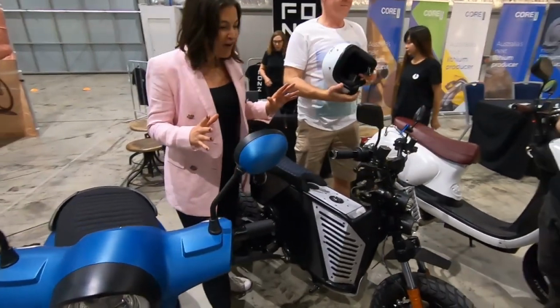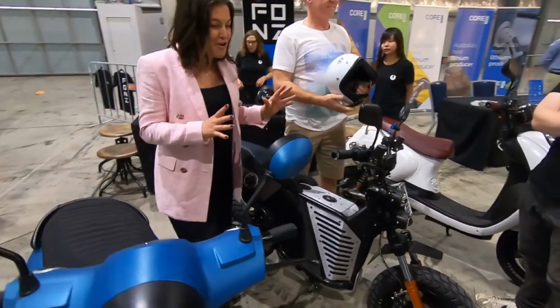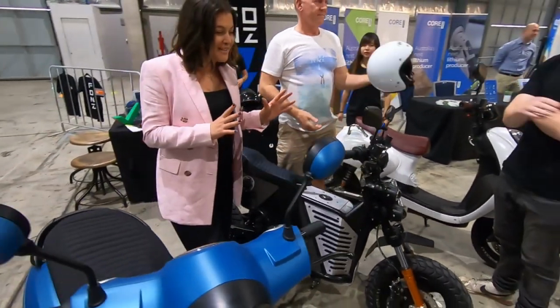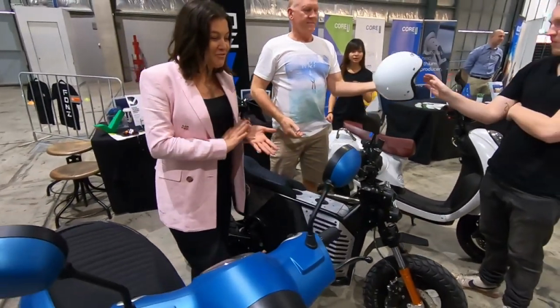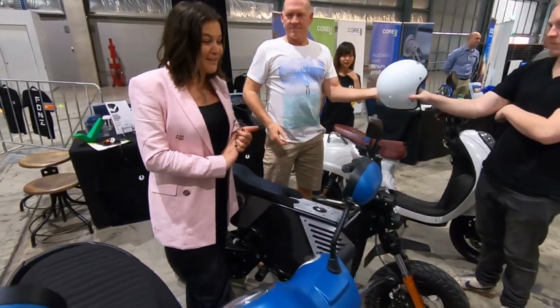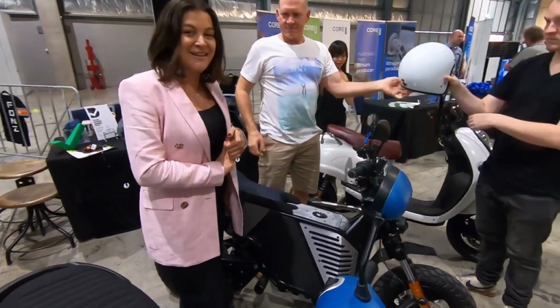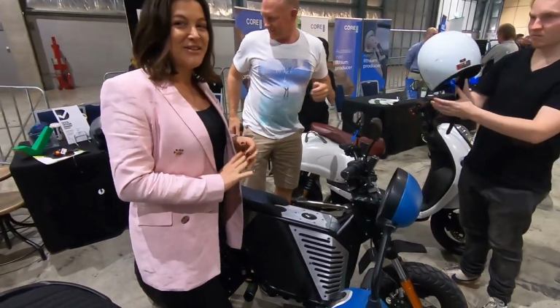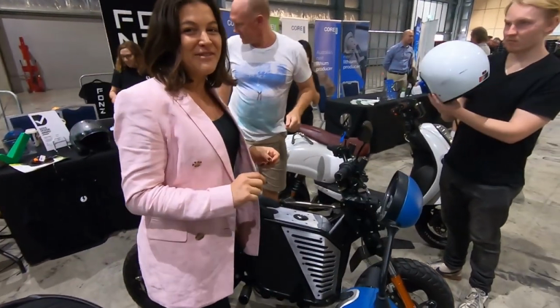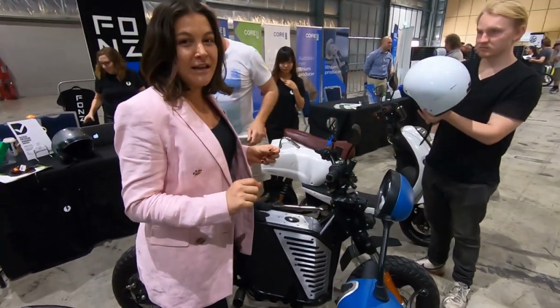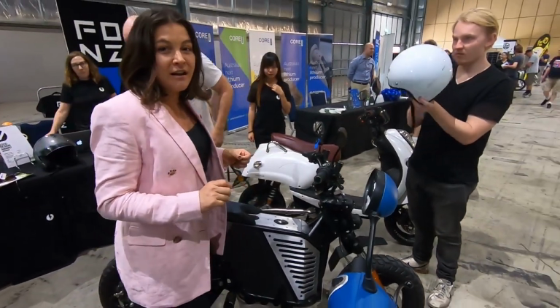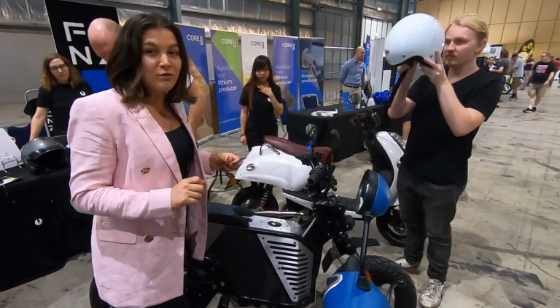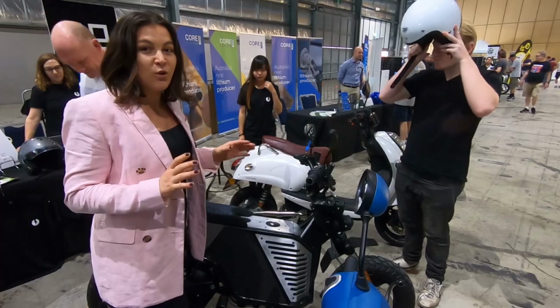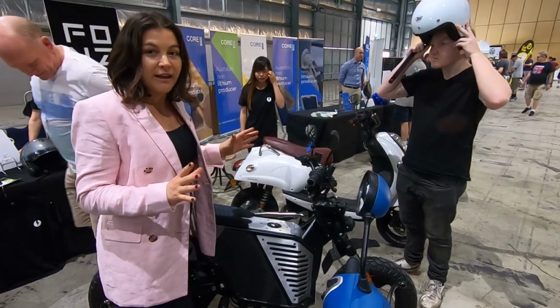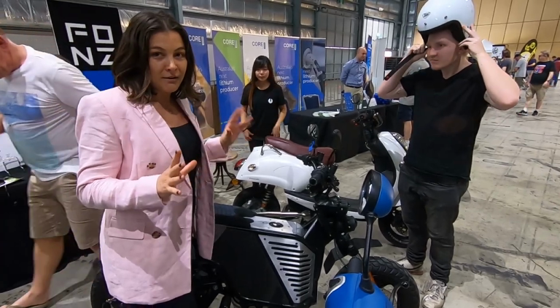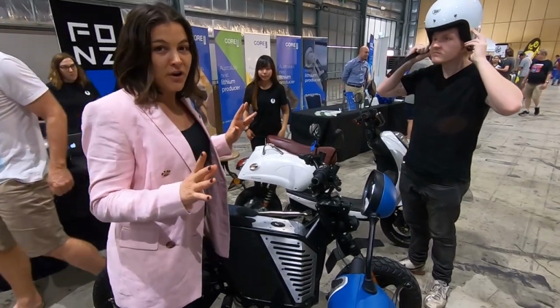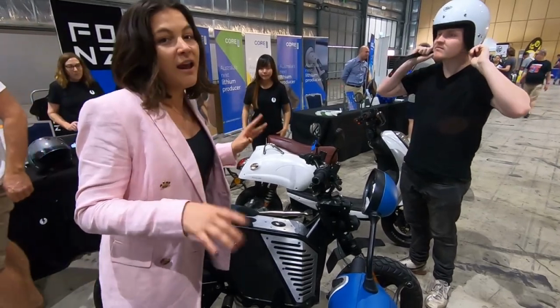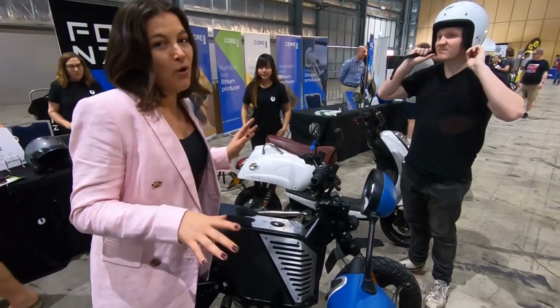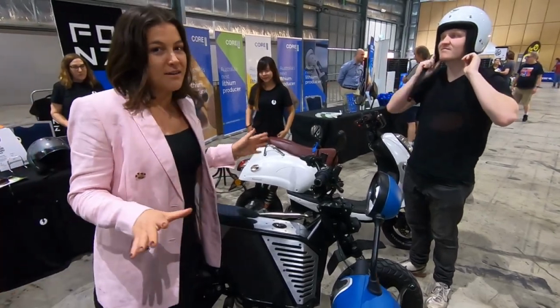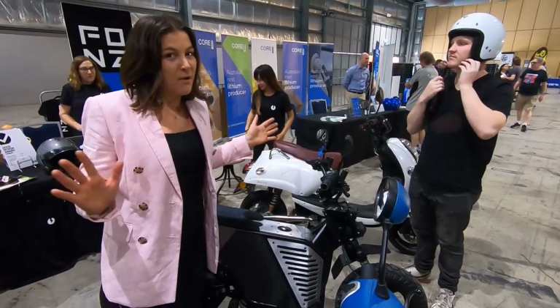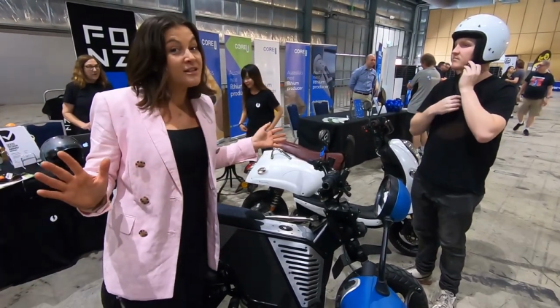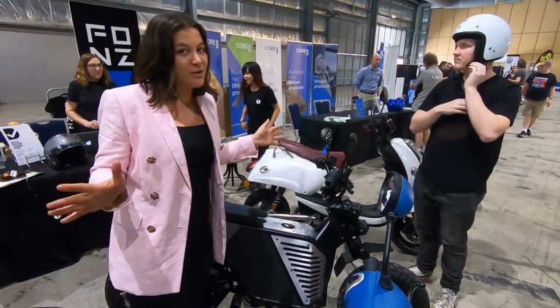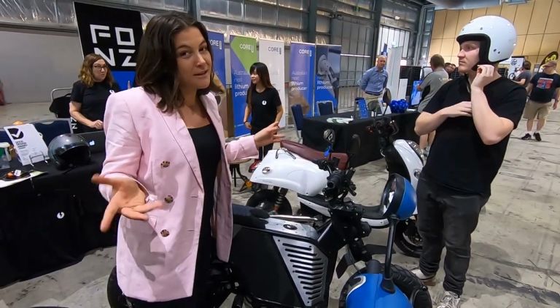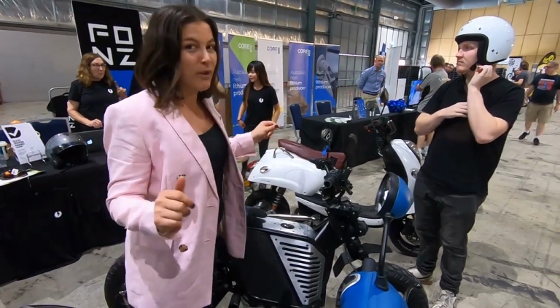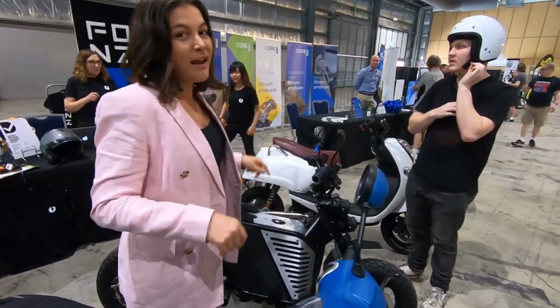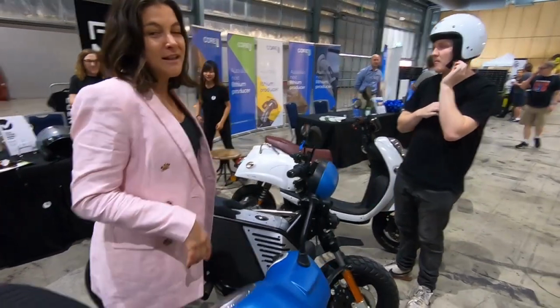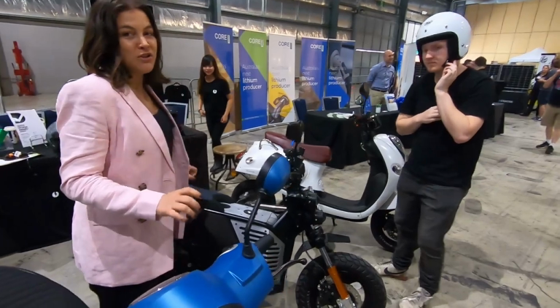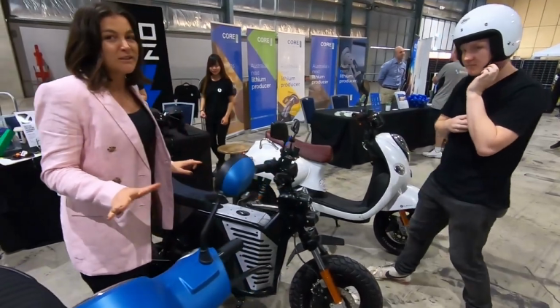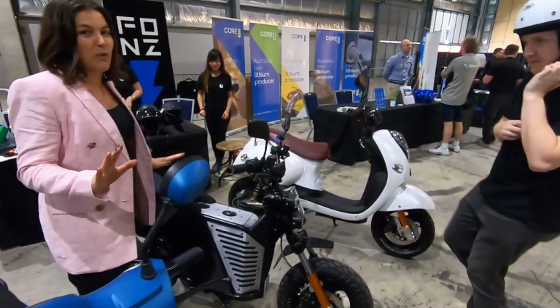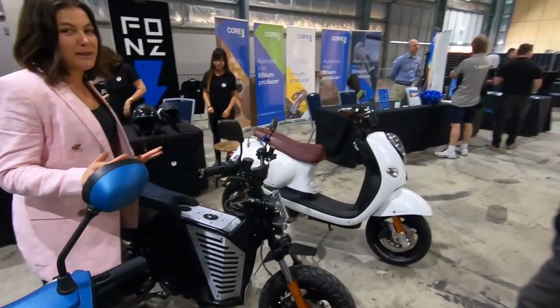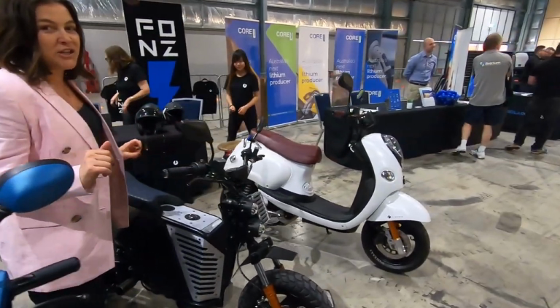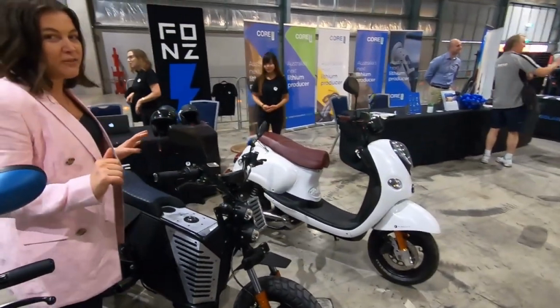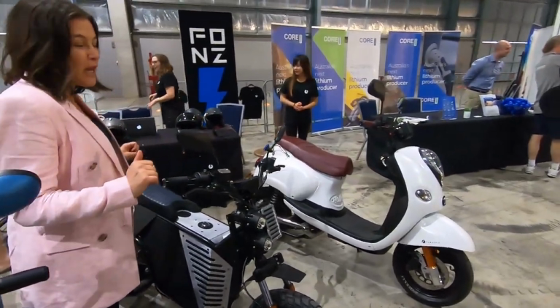I rode it yesterday through the WestConnex, the new tunnel in Sydney, and I was squealing through. I won't say that I had my hands in the air because that's illegal, but I'll just say it's well engineered for speed.